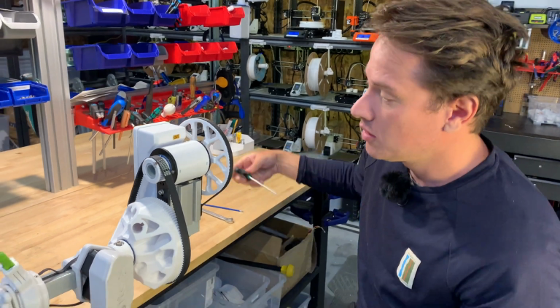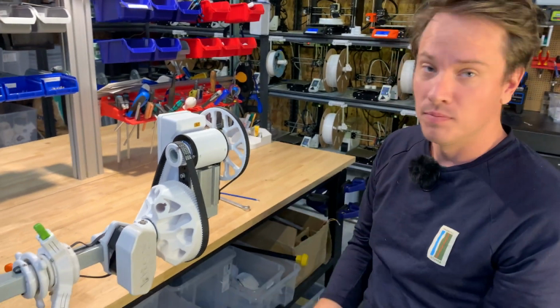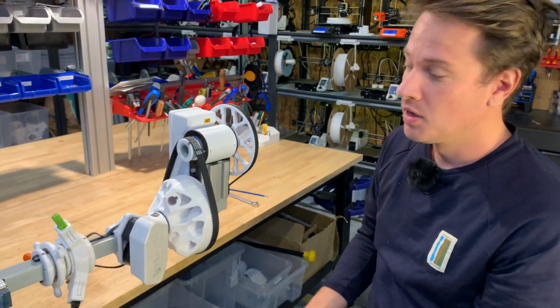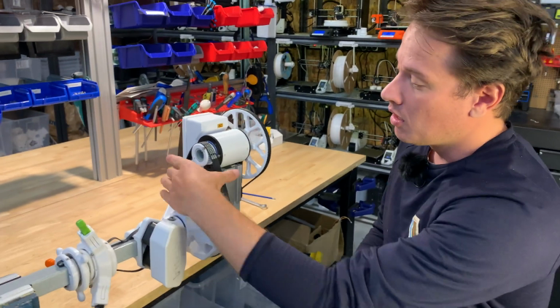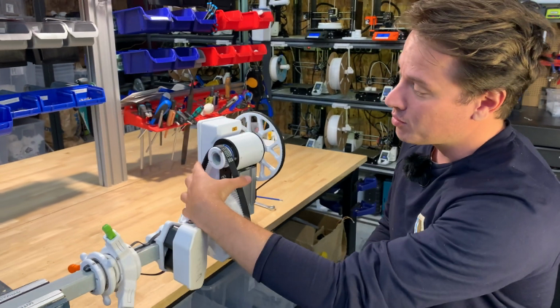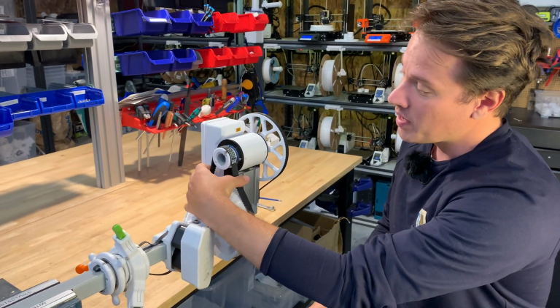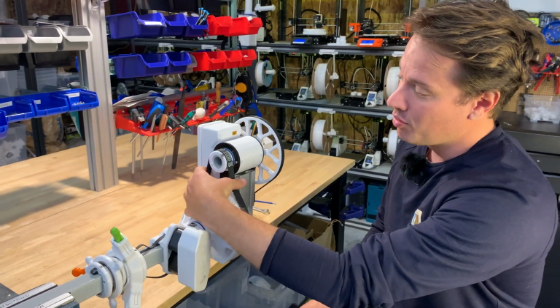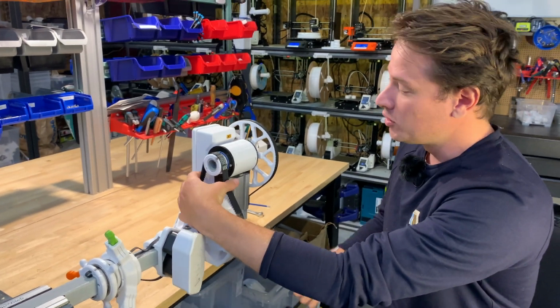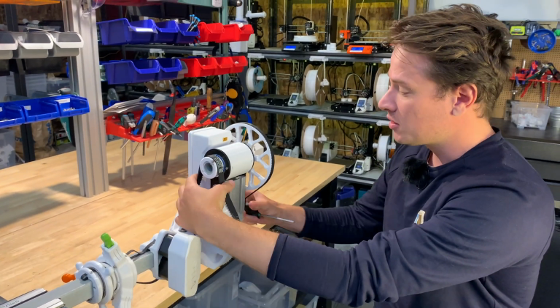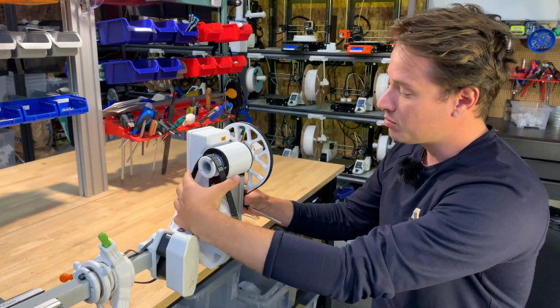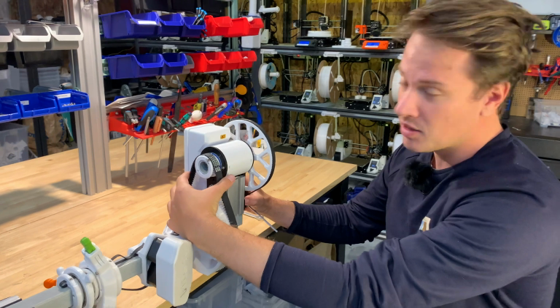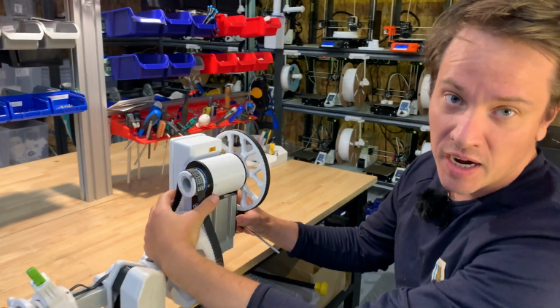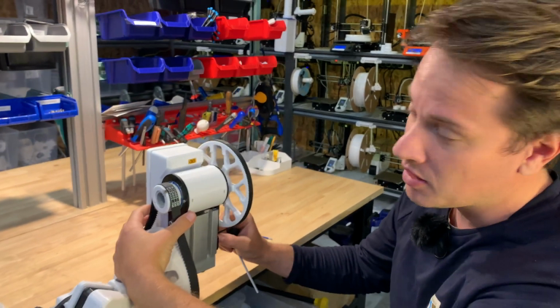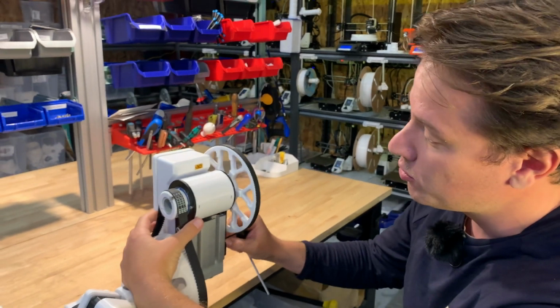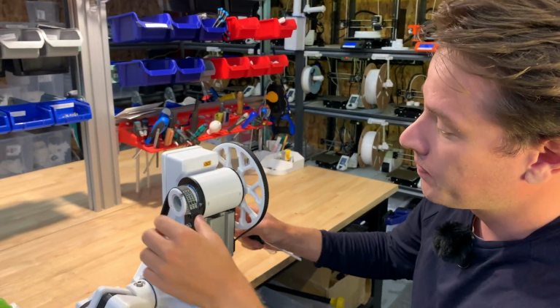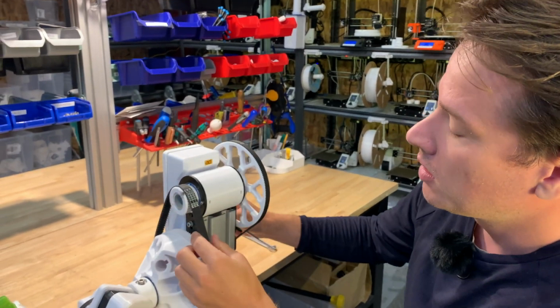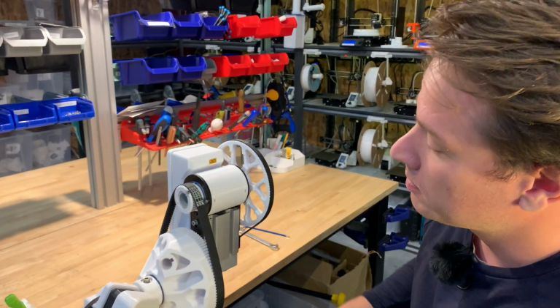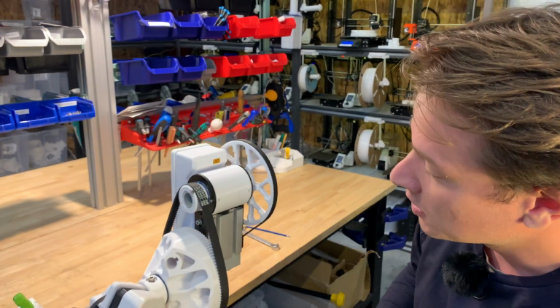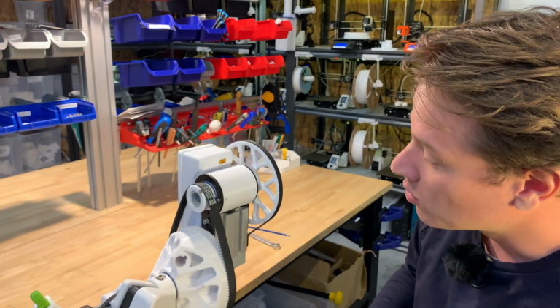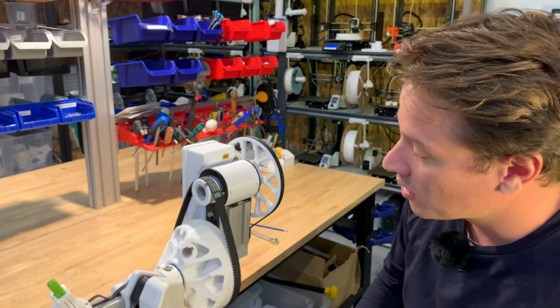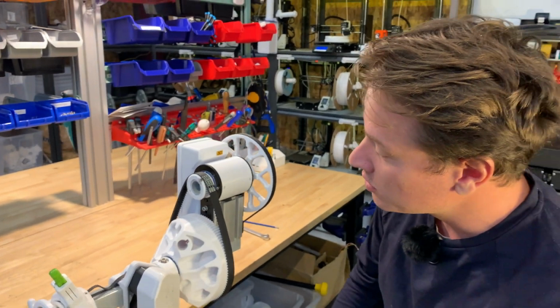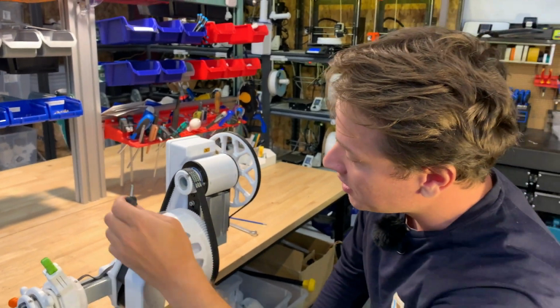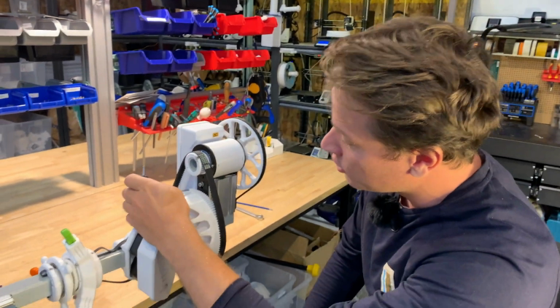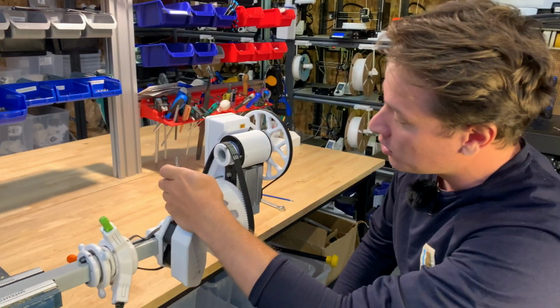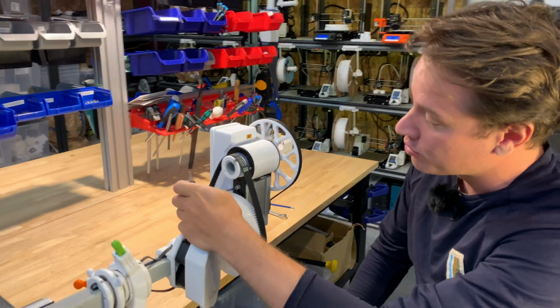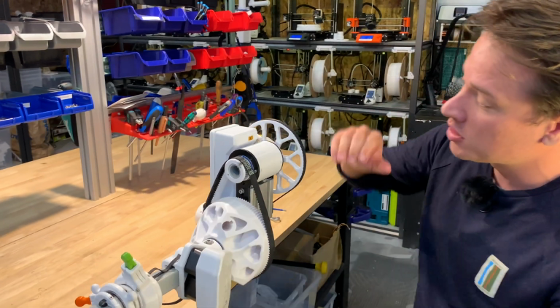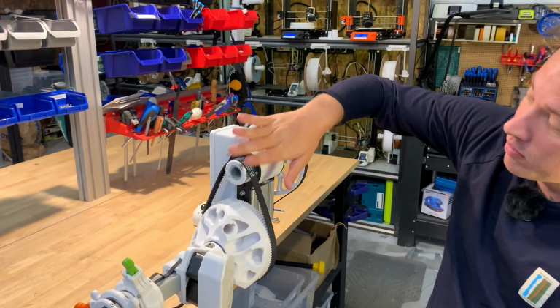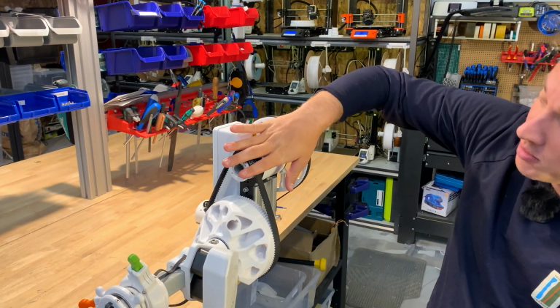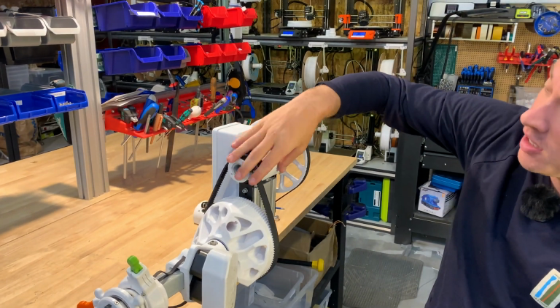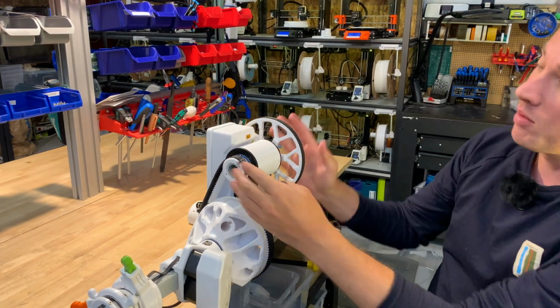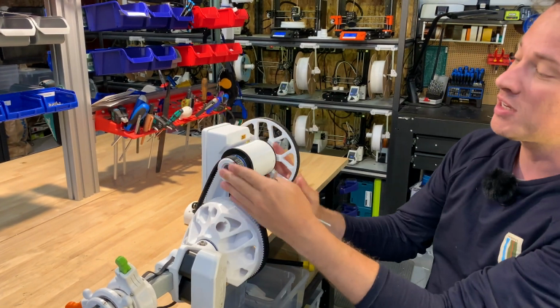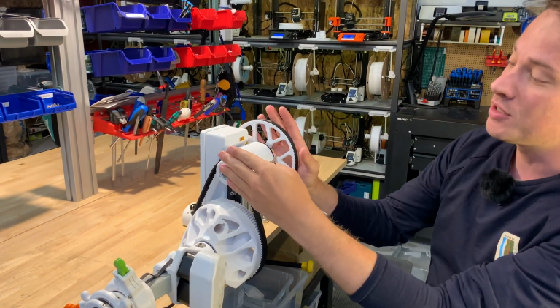On this one we have really really loose belts — this one has not been tightened yet. So what you want to do is loosen all the screws for the top stage here, and we want to slide this up.